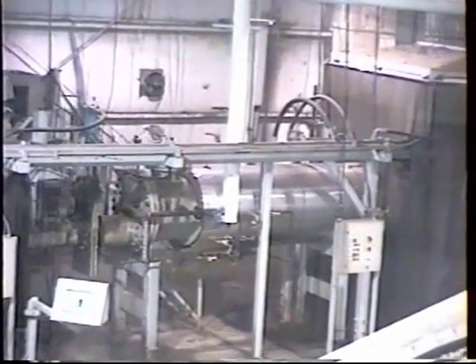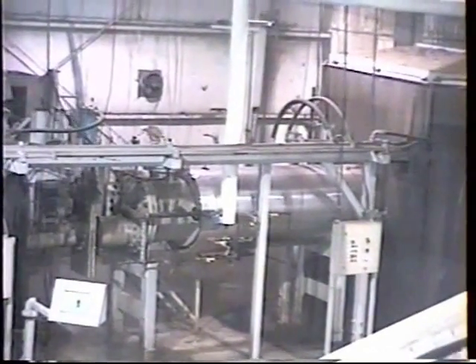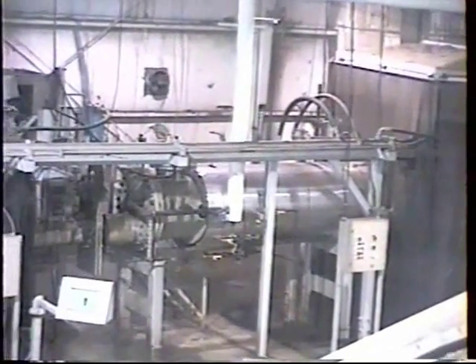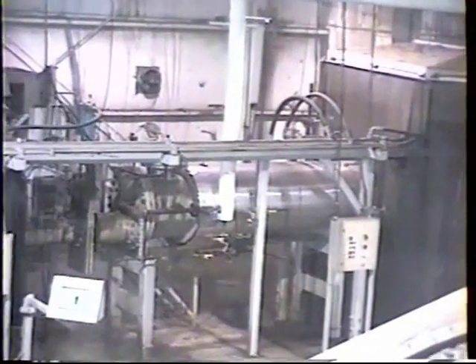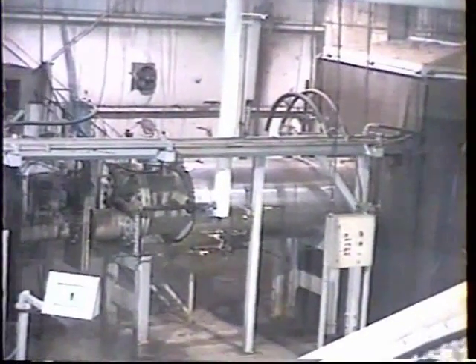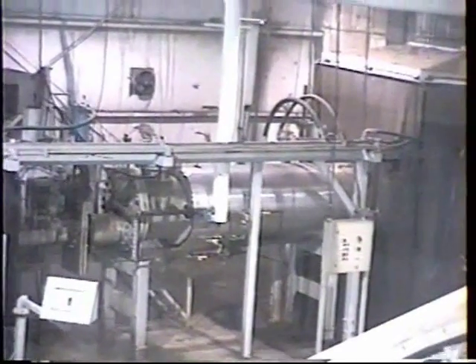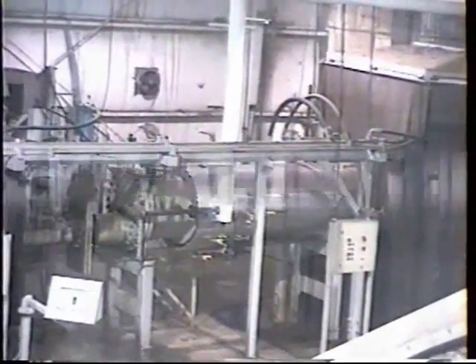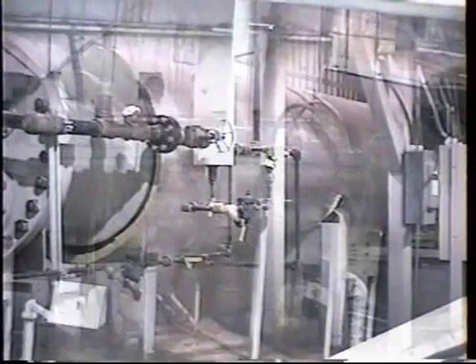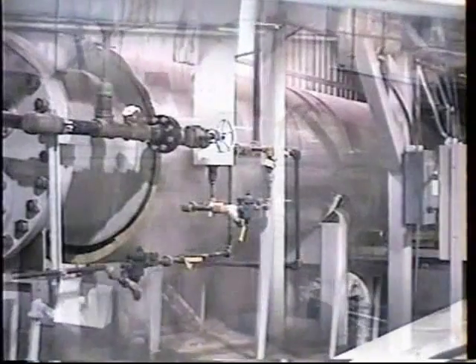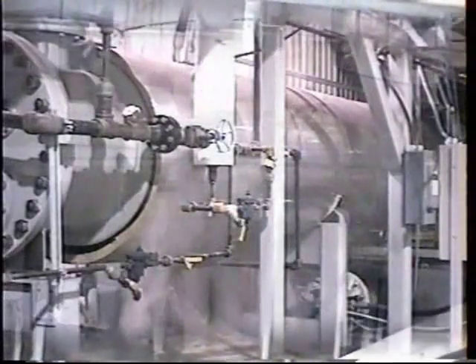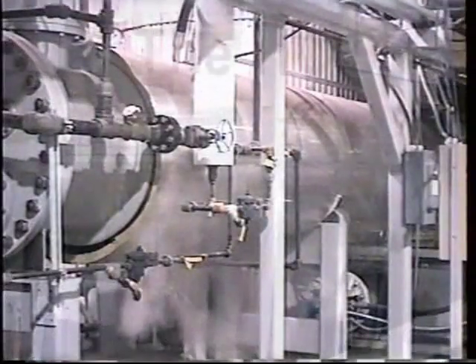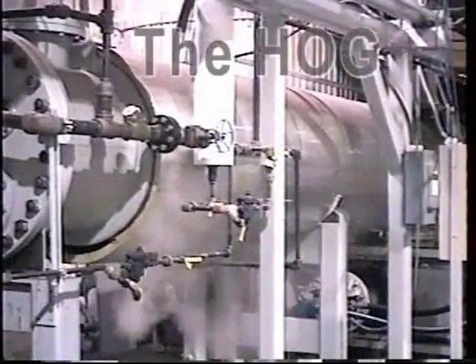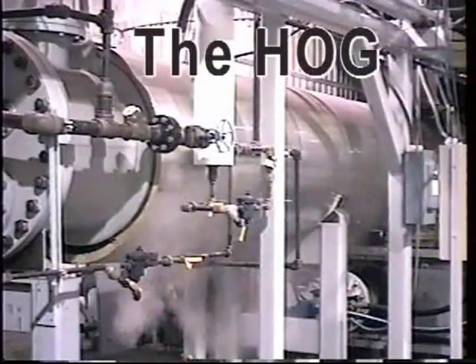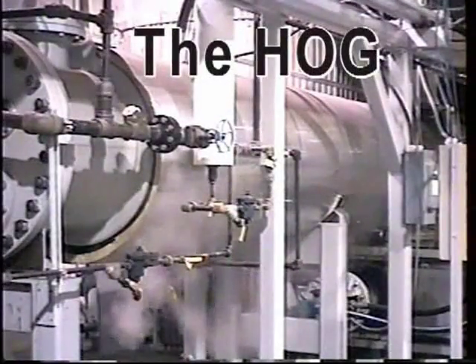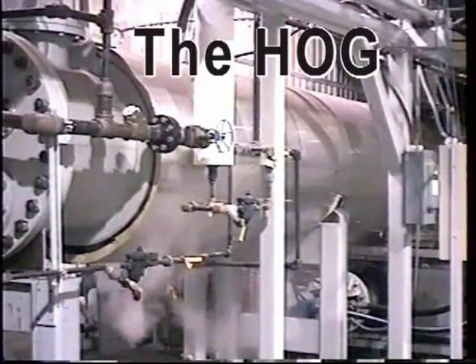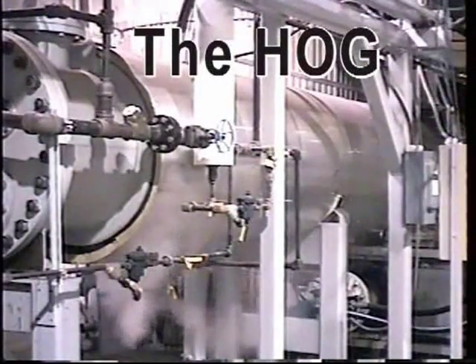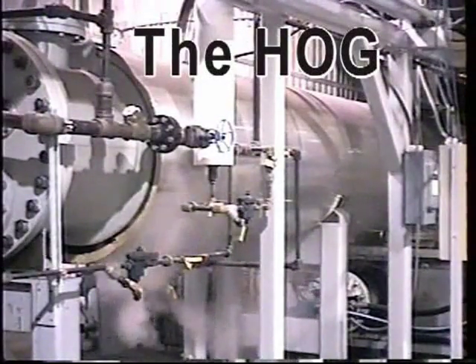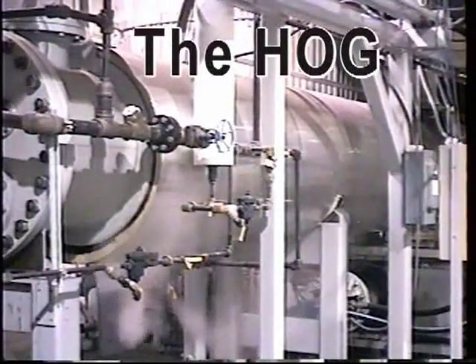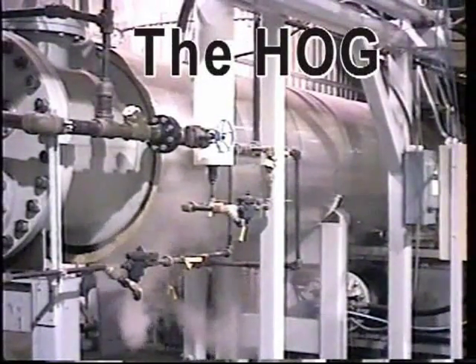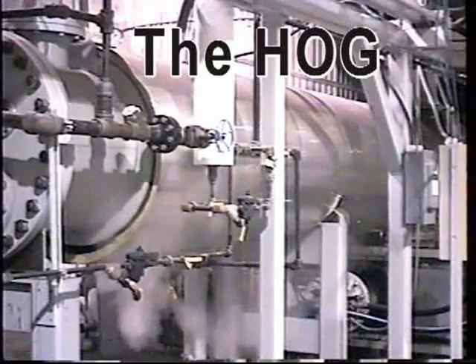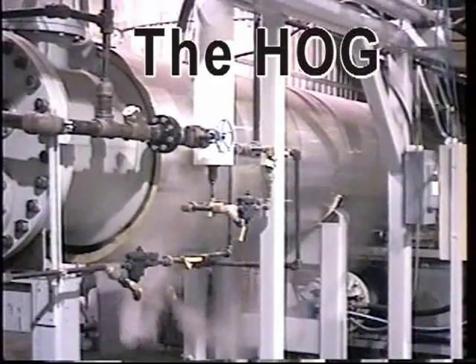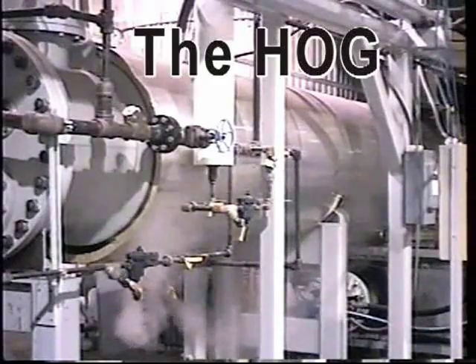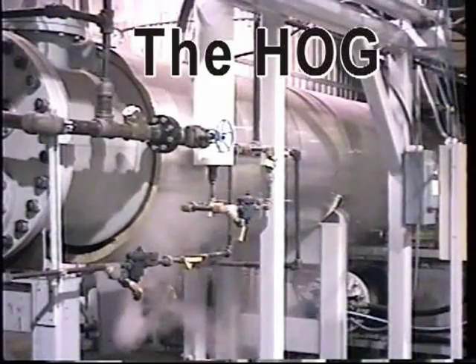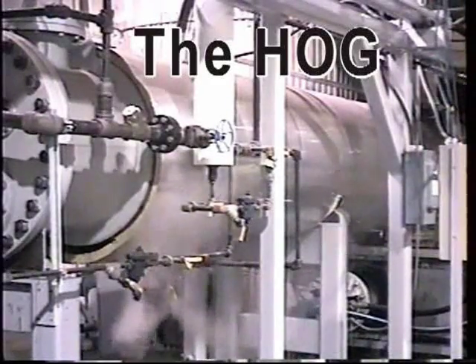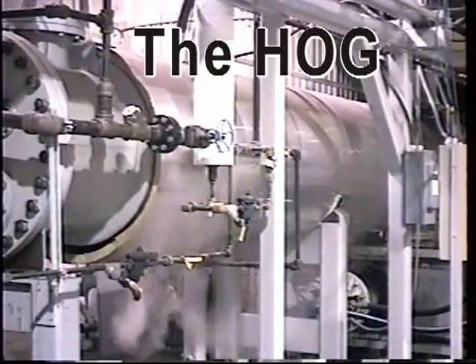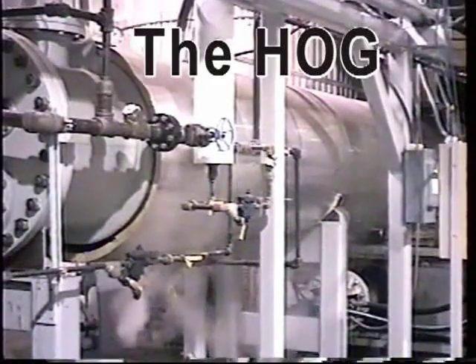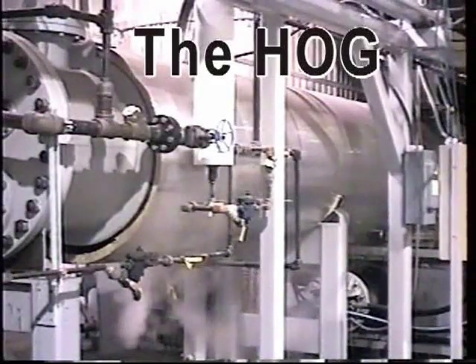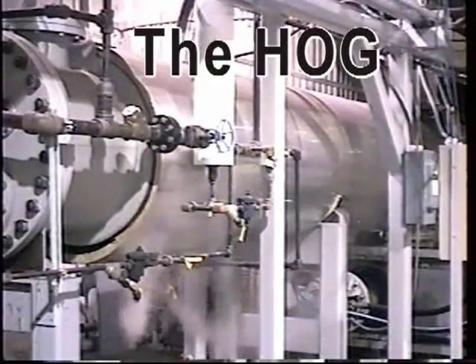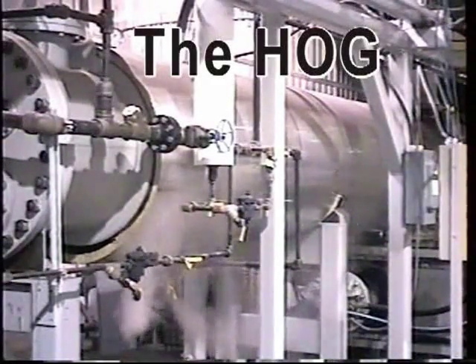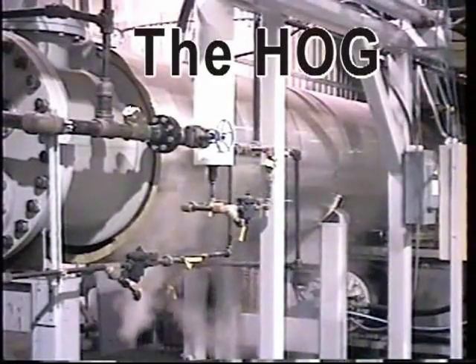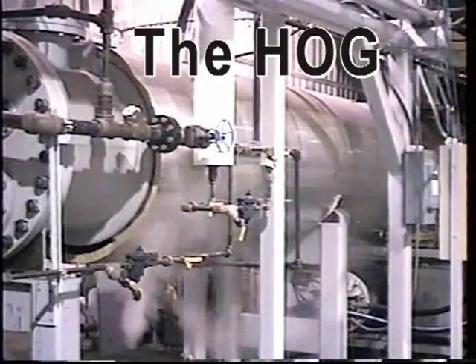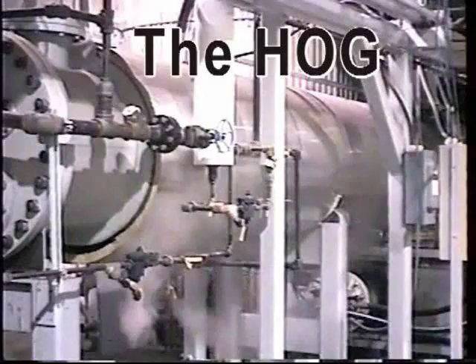Shown here is the hog, a part of our patented process which changes the shredded household waste into pathogen-free fluff. Daily tests are run to assure the quality and safety of the fluff.